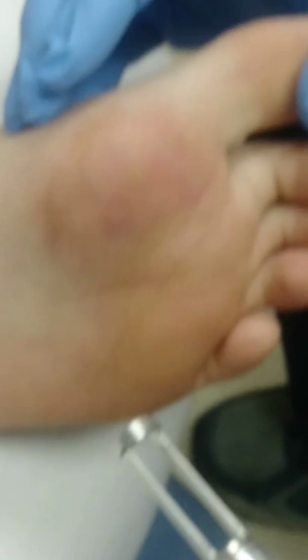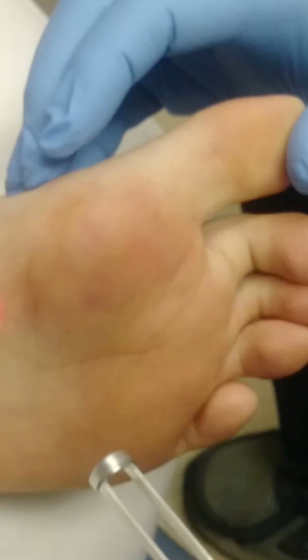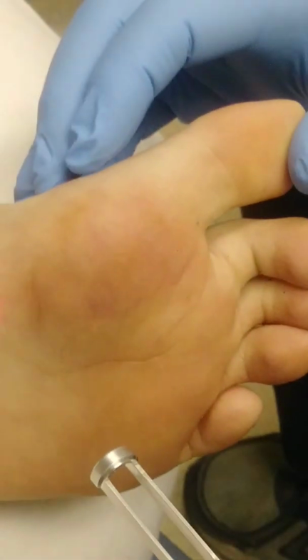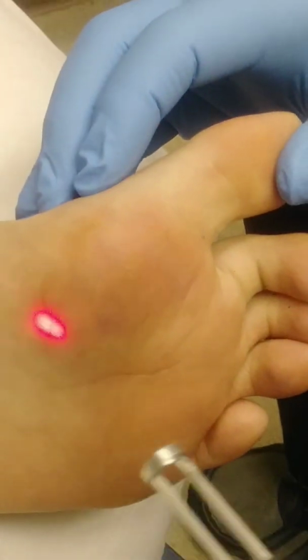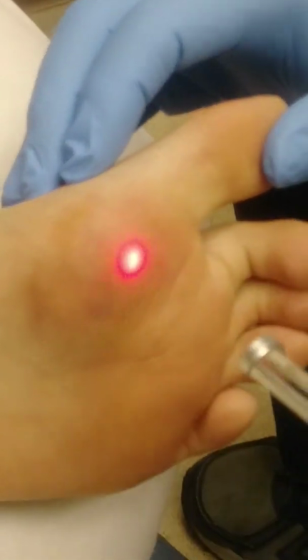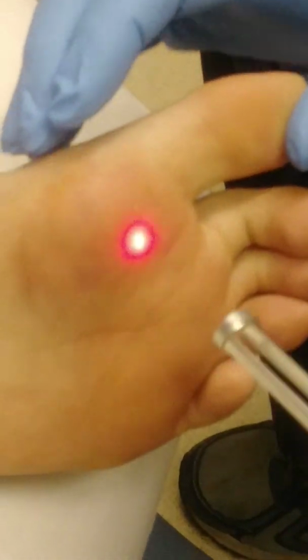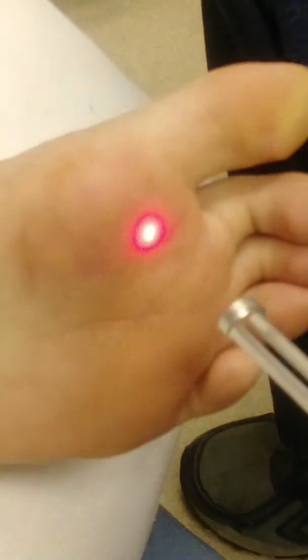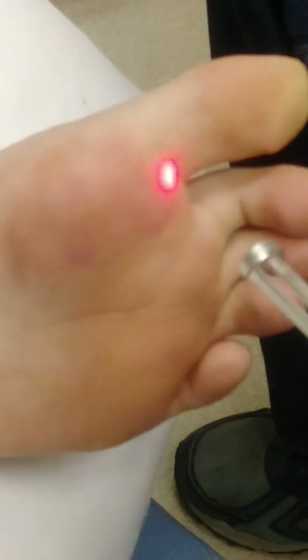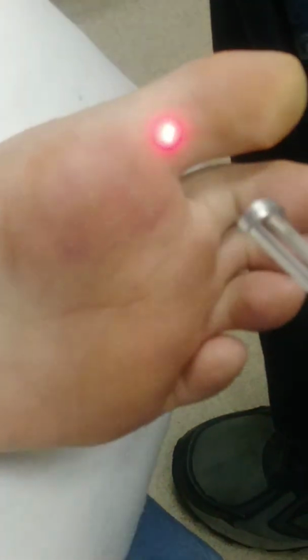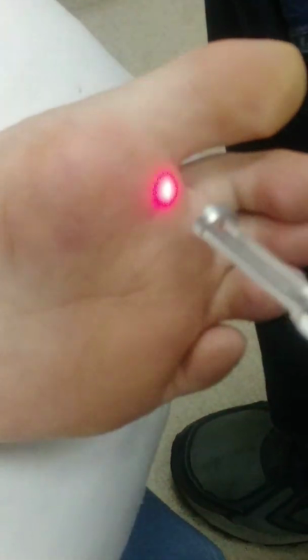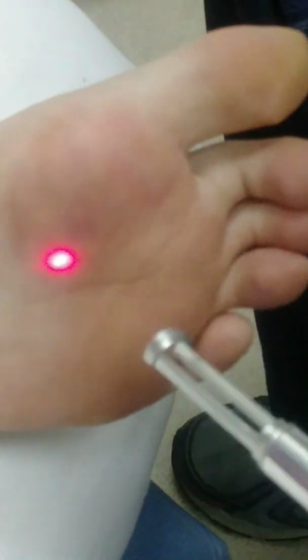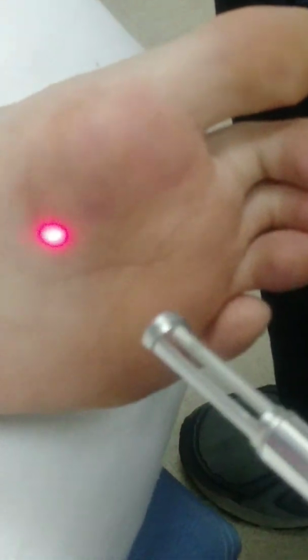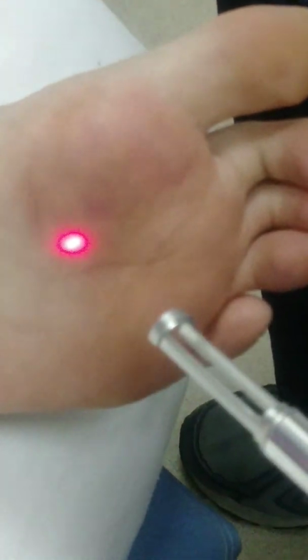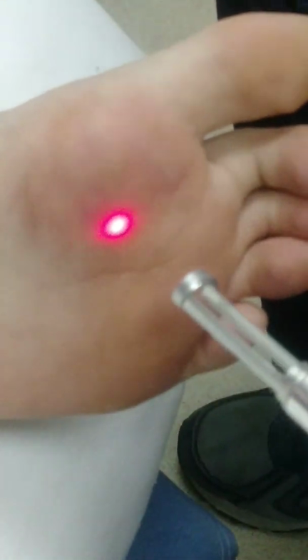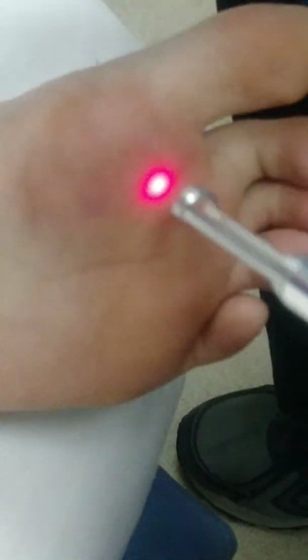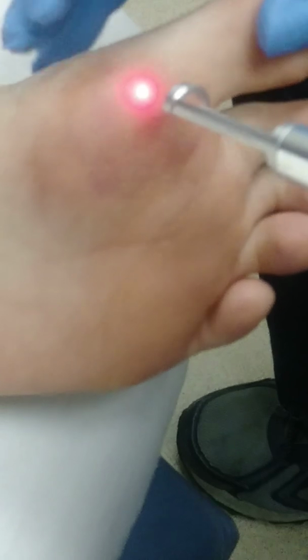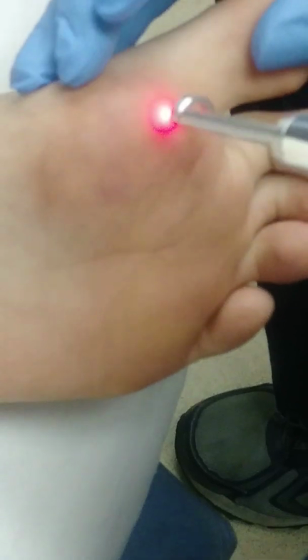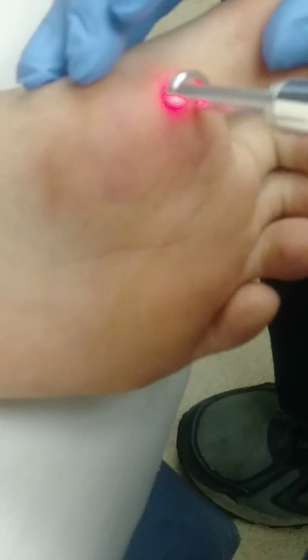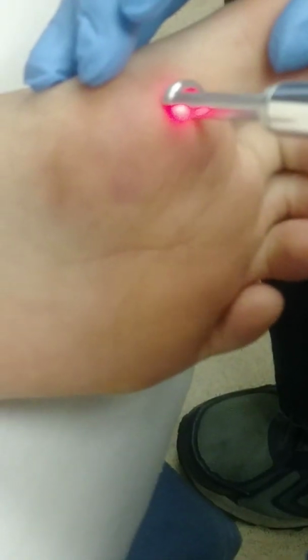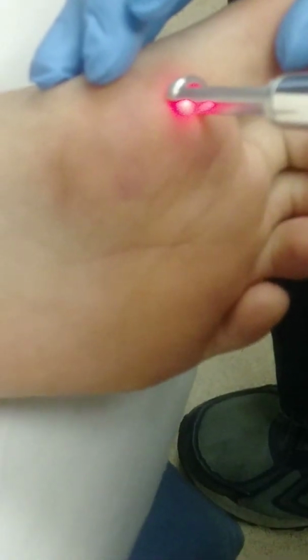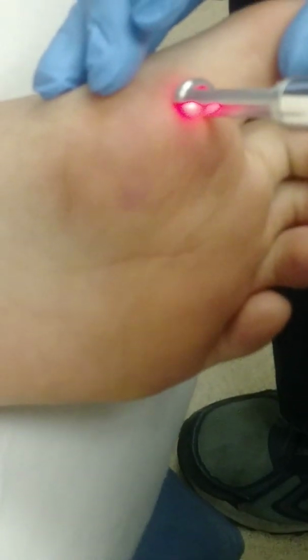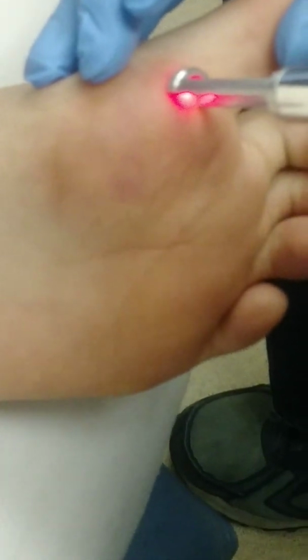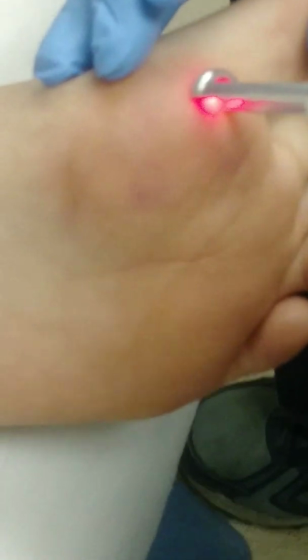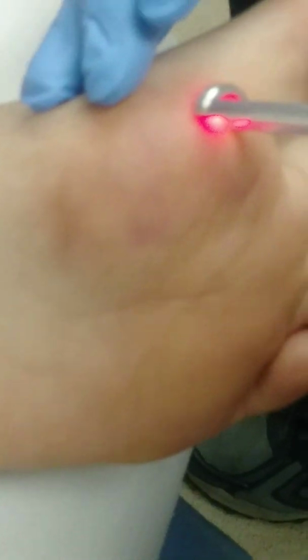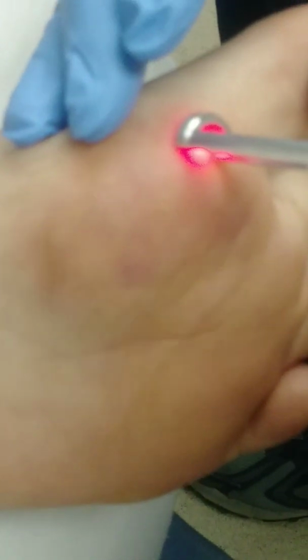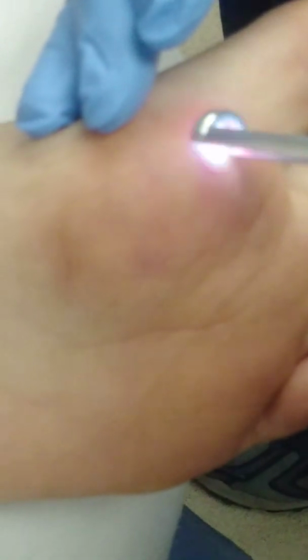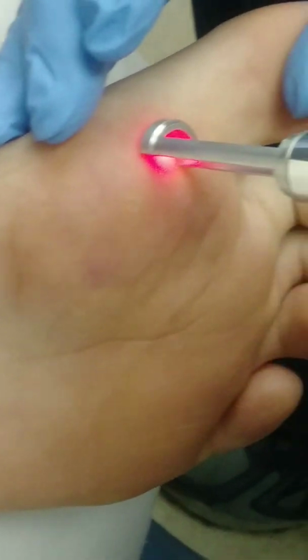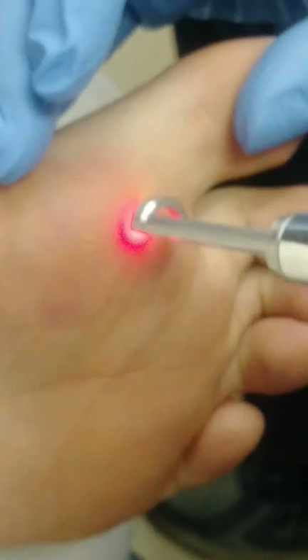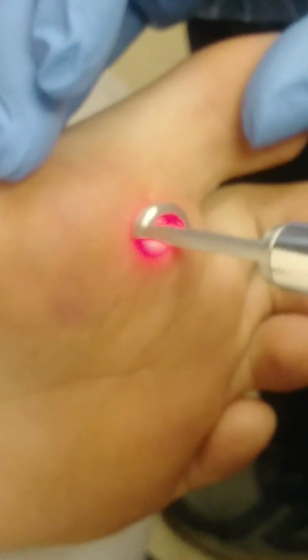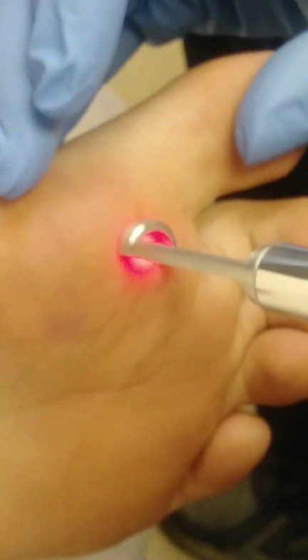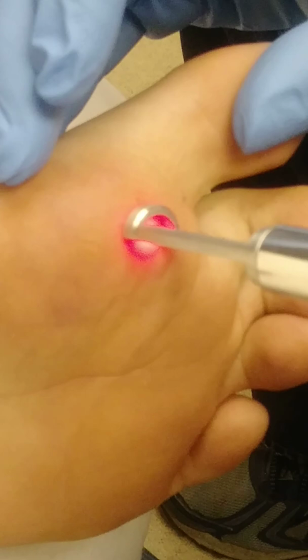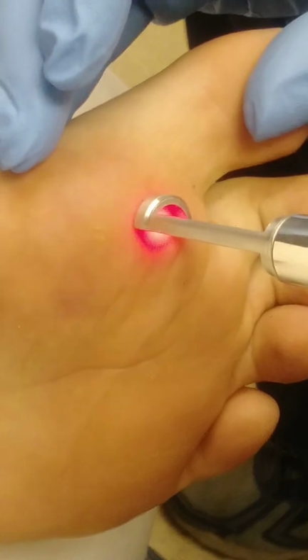We're doing a brief video on the Q-Clear laser for the treatment of plantar warts. This is the third treatment we've done on these. They're much, much smaller.